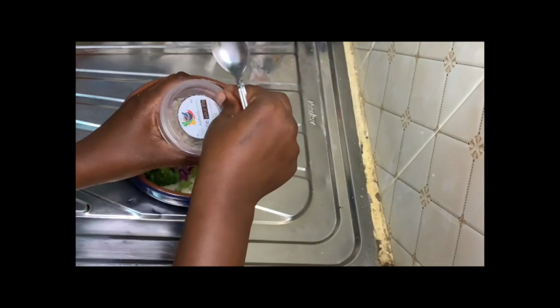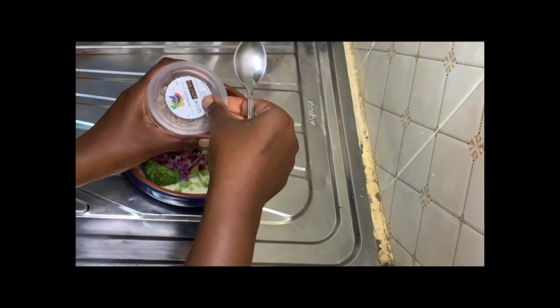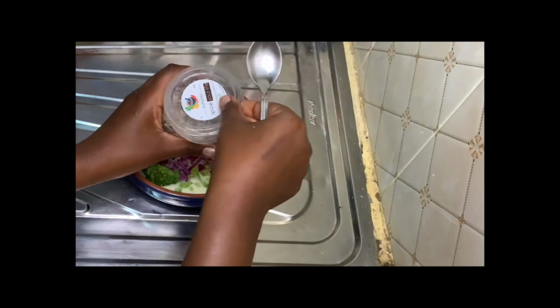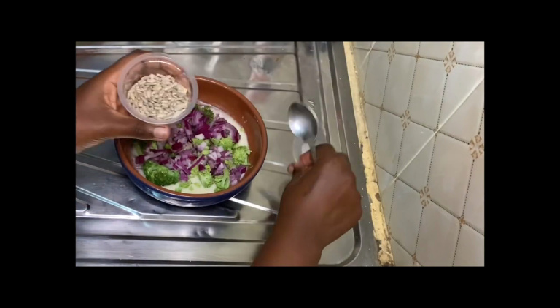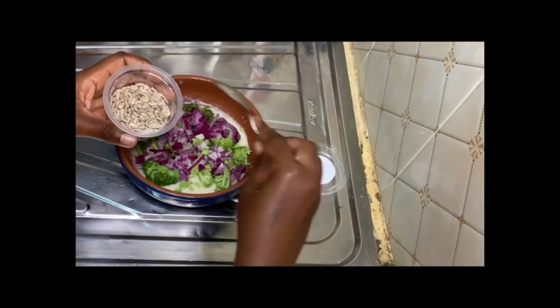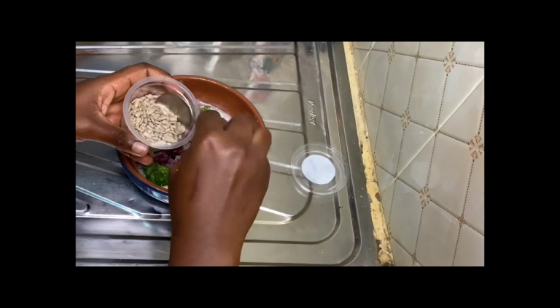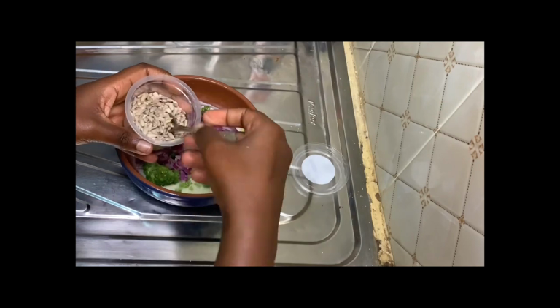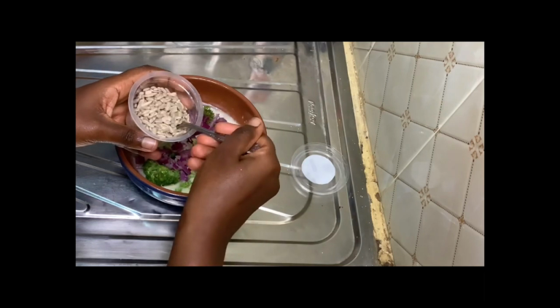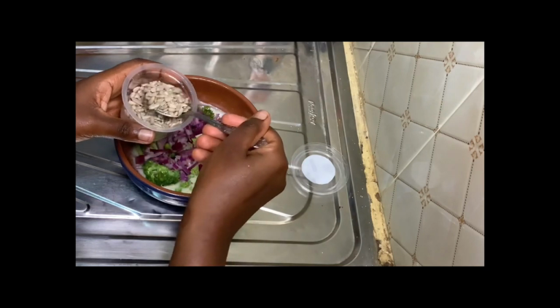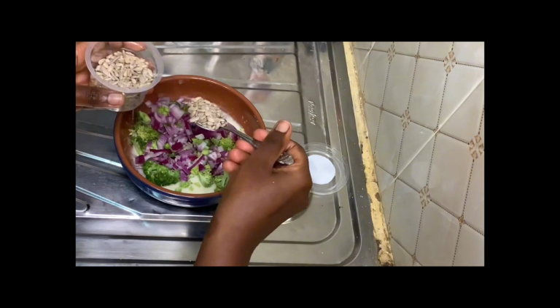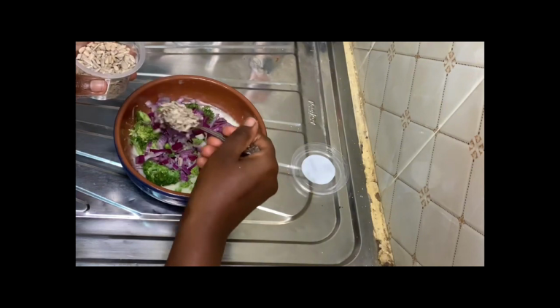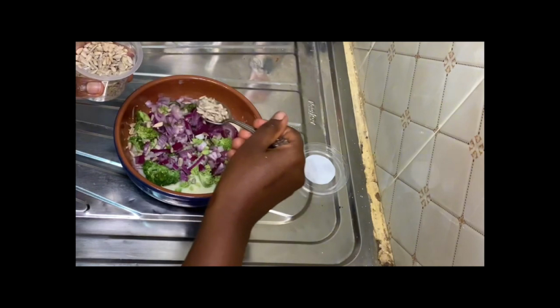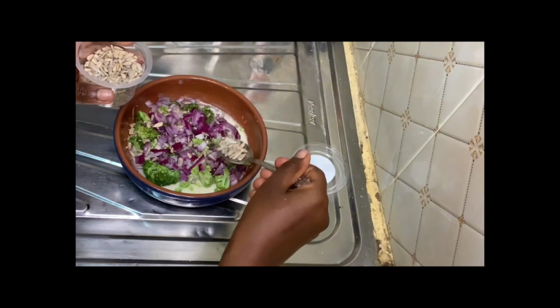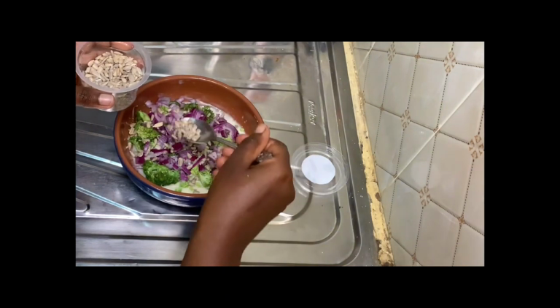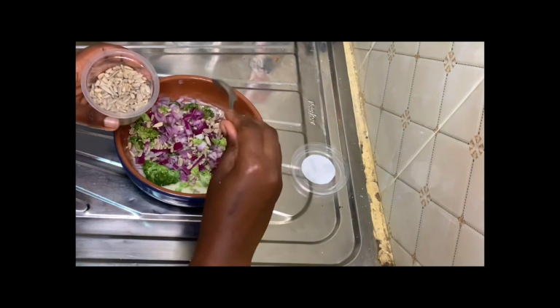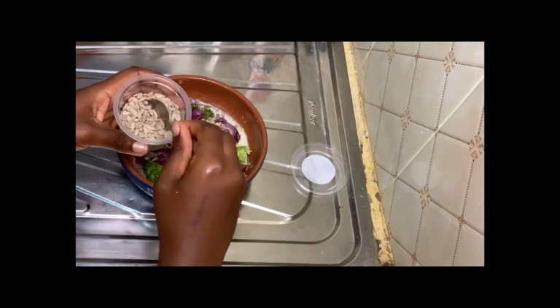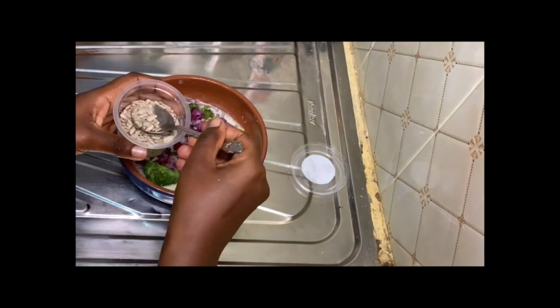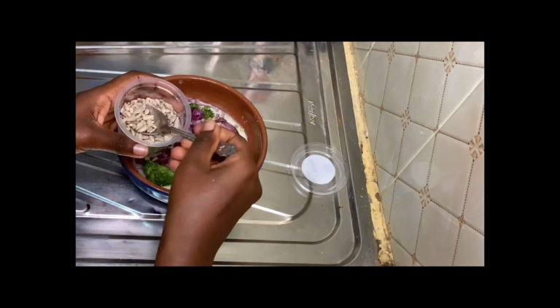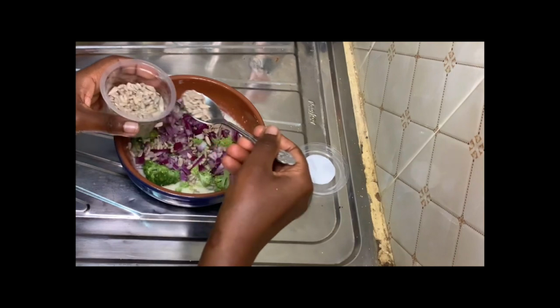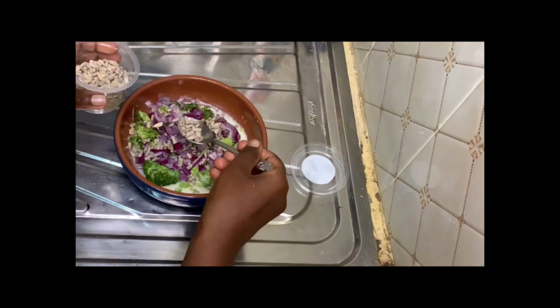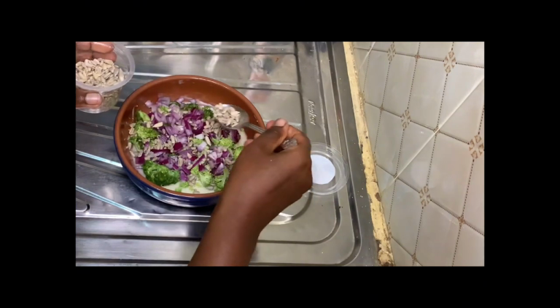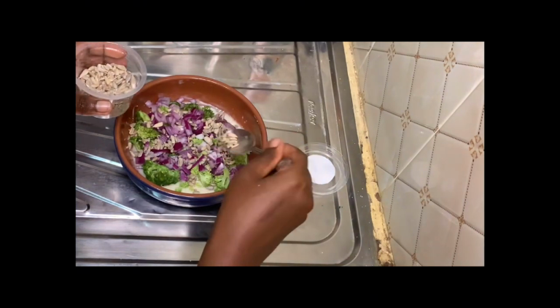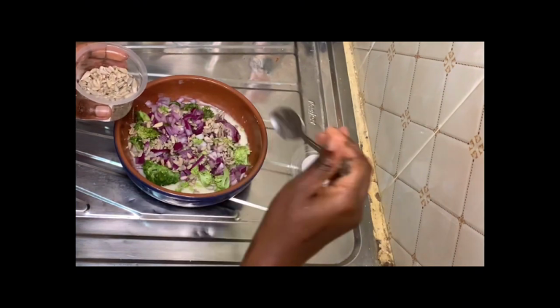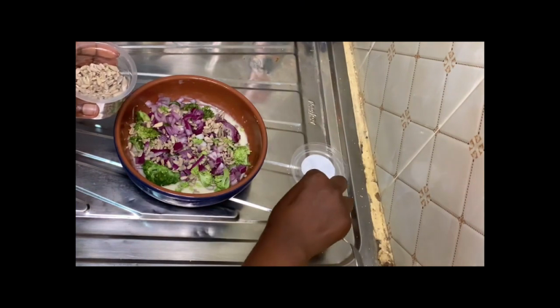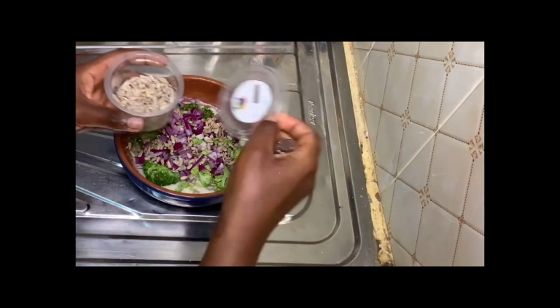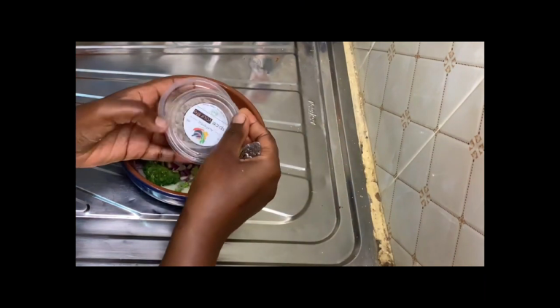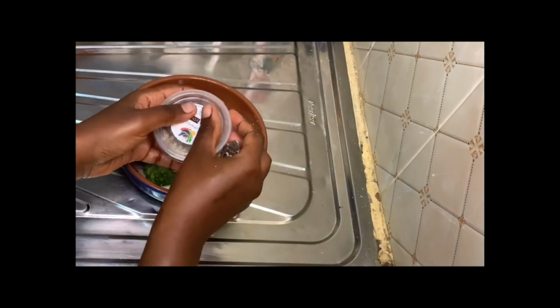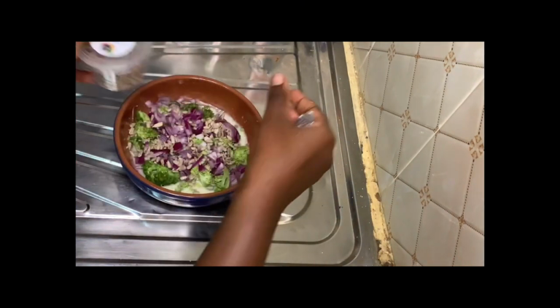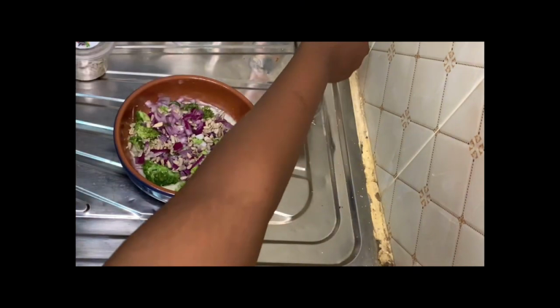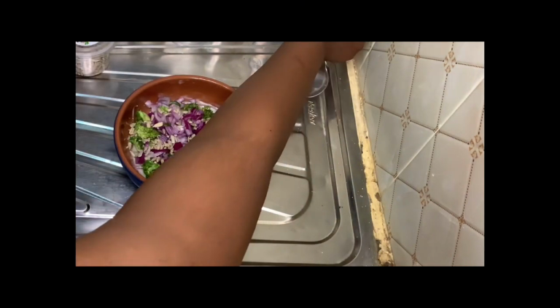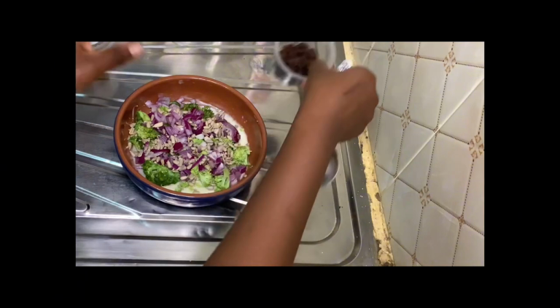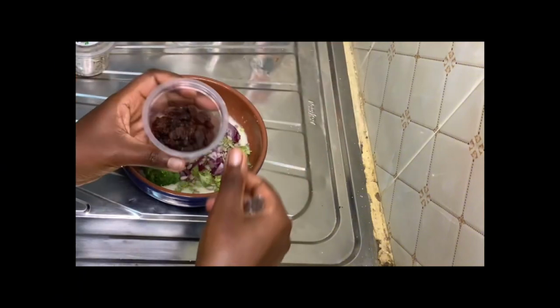We'll add our sunflower seeds — I got mine from Spicy Life. We're going to need about one teaspoon of this. I like to add a little bit more because I love sunflower seeds, but you literally just need one teaspoon.